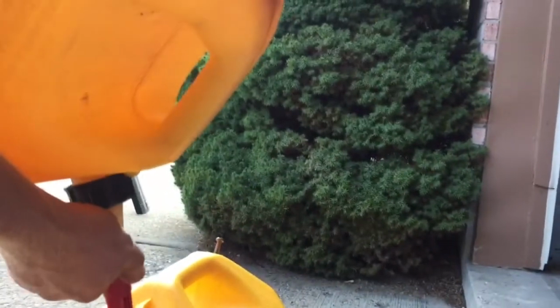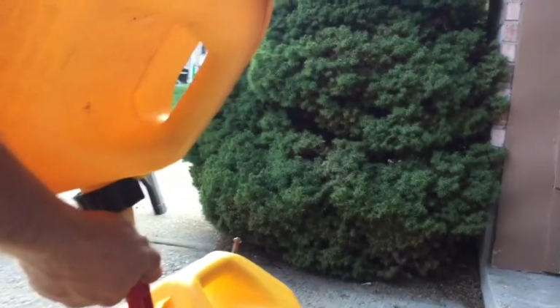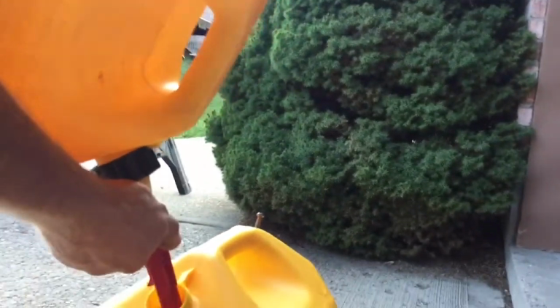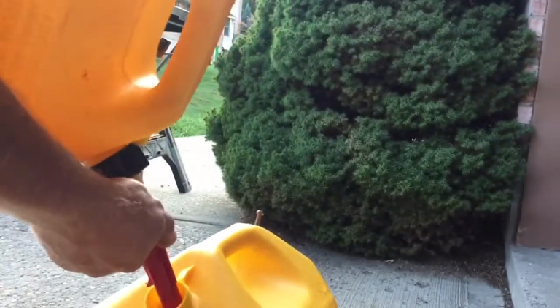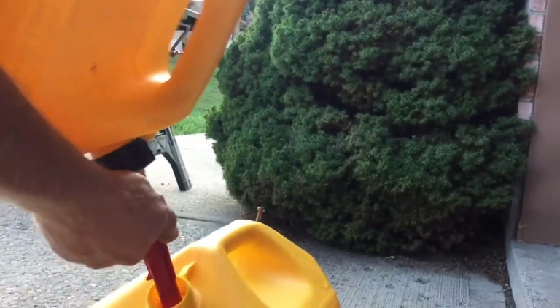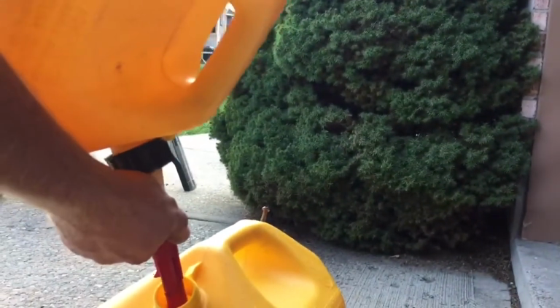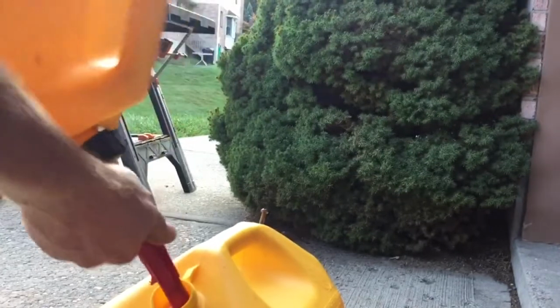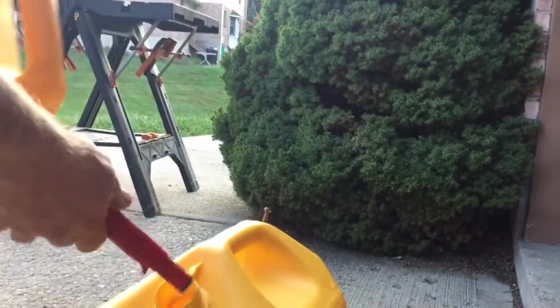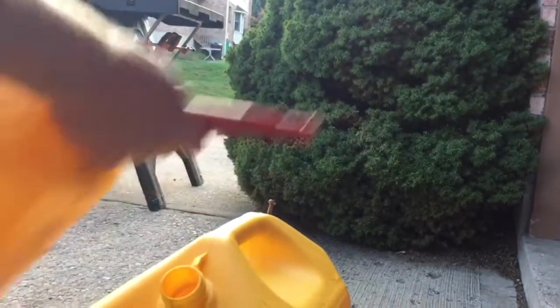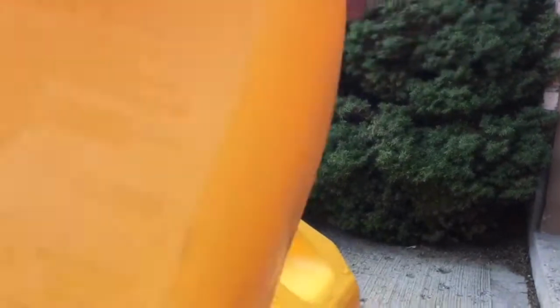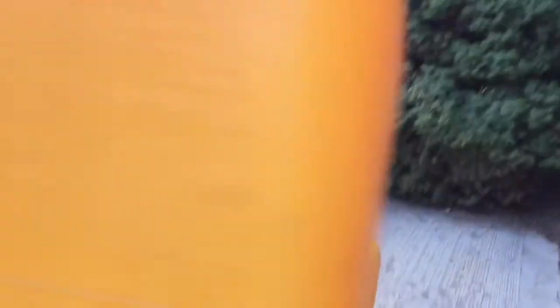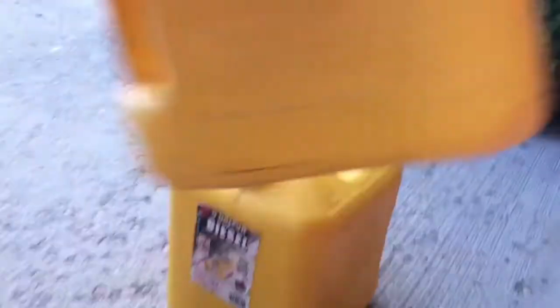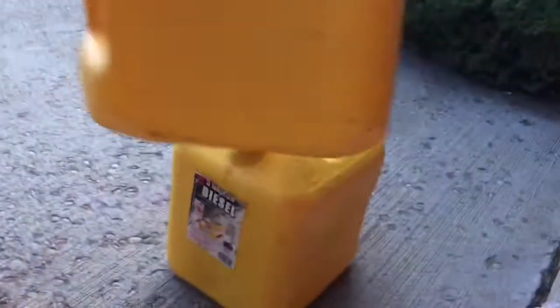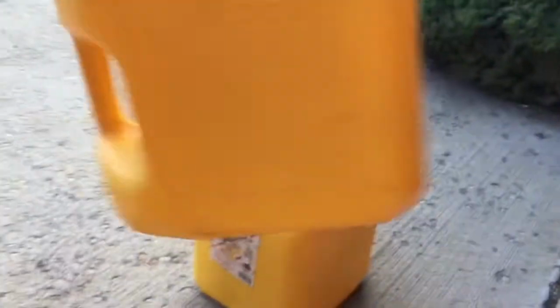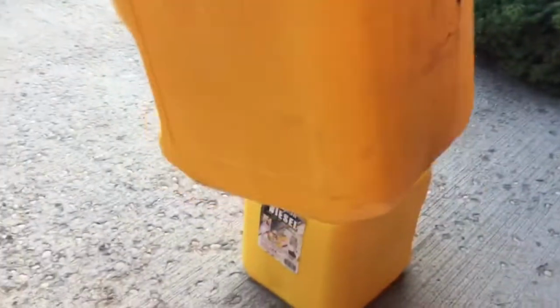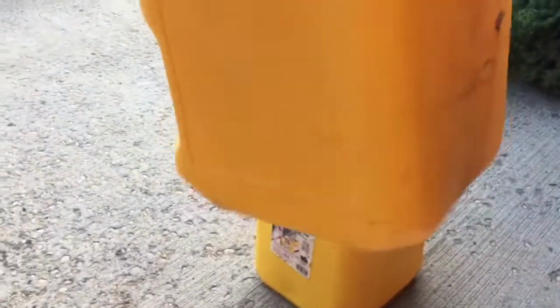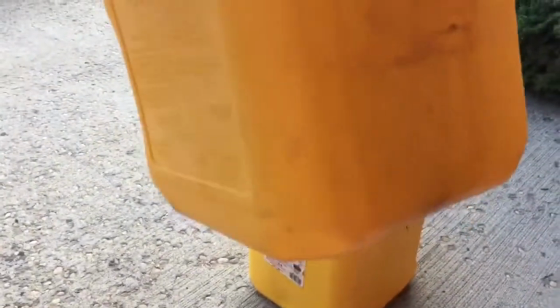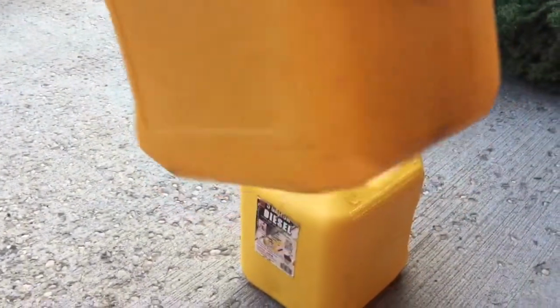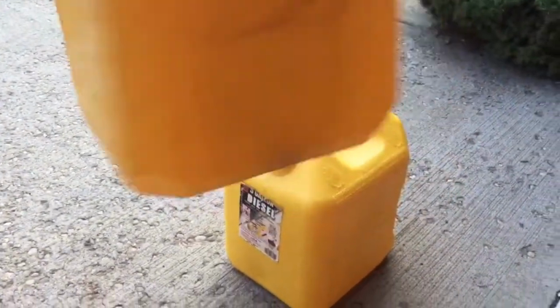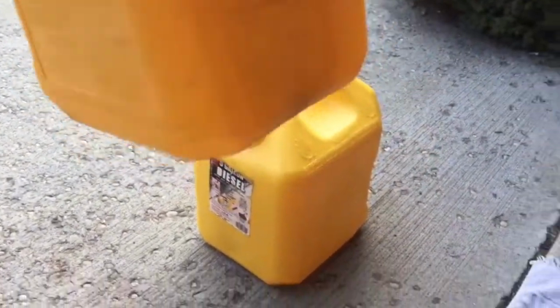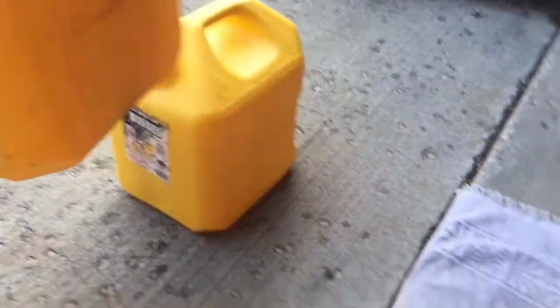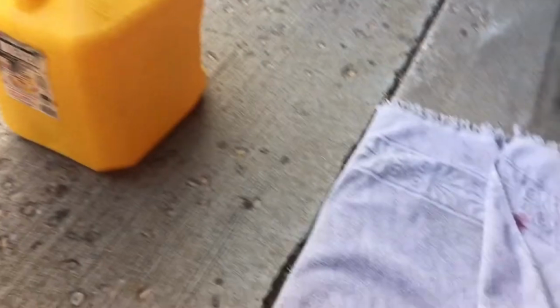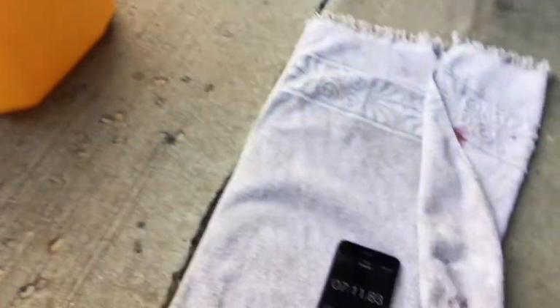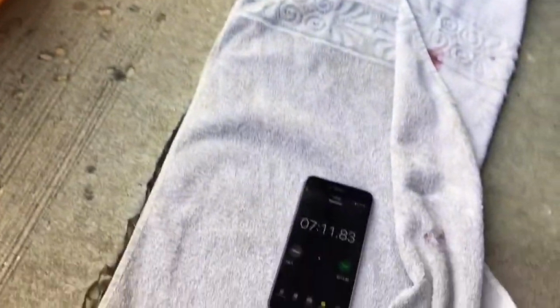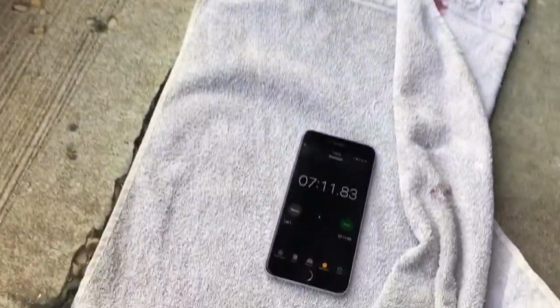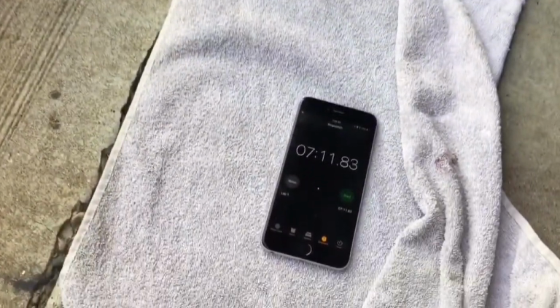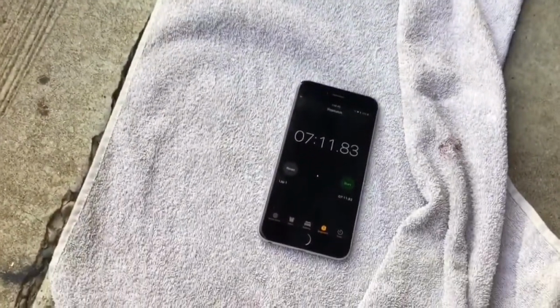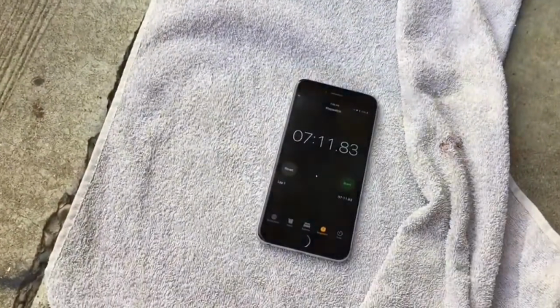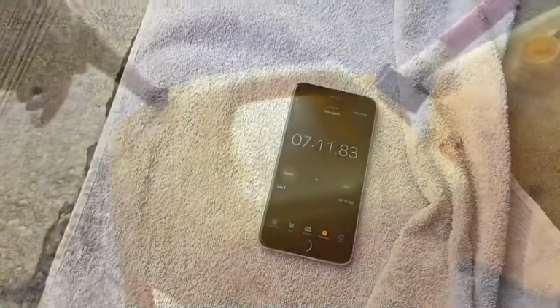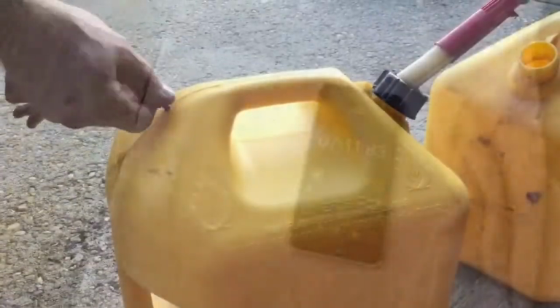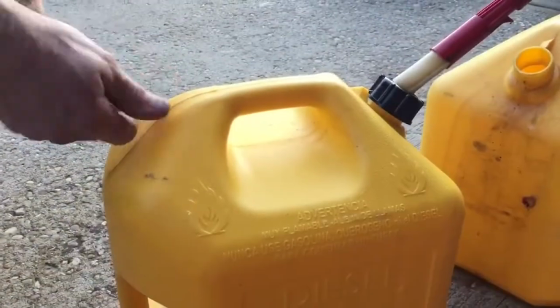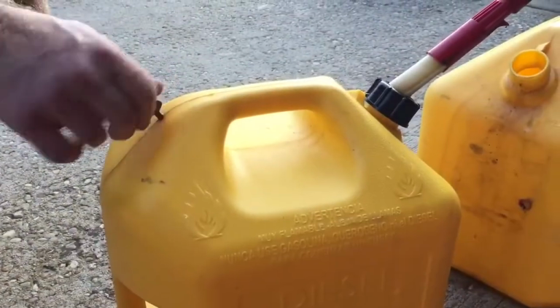It's completely empty now. Let's take a look at our stopwatch. The stopwatch says that took a total of seven minutes and 11 seconds.